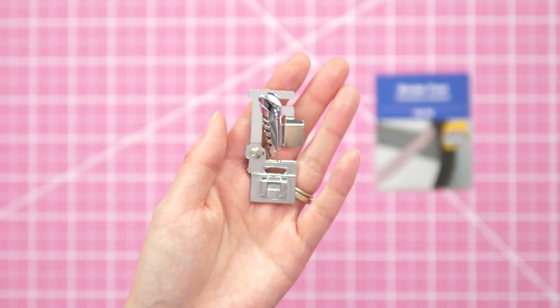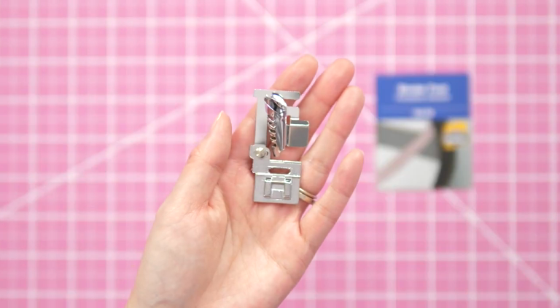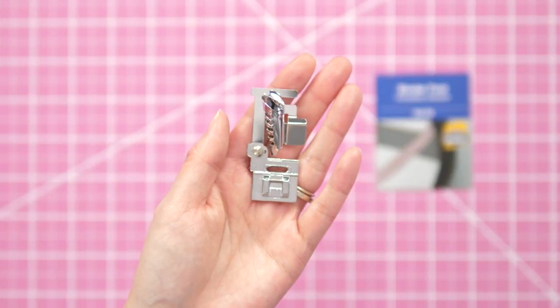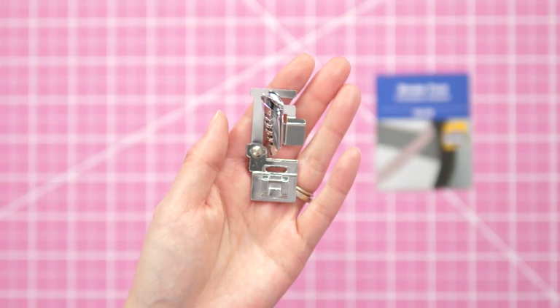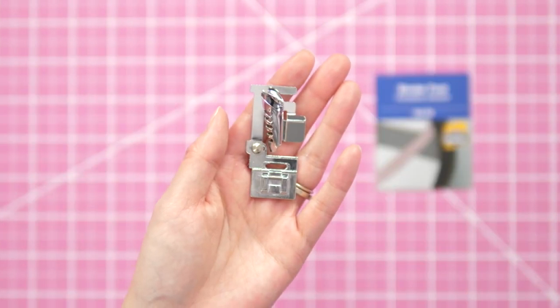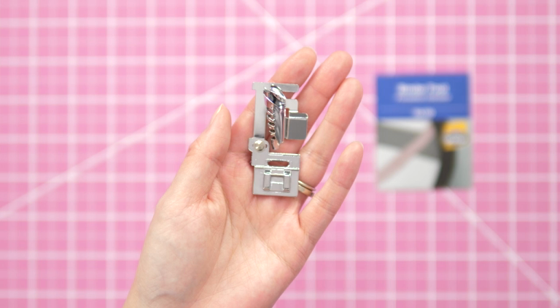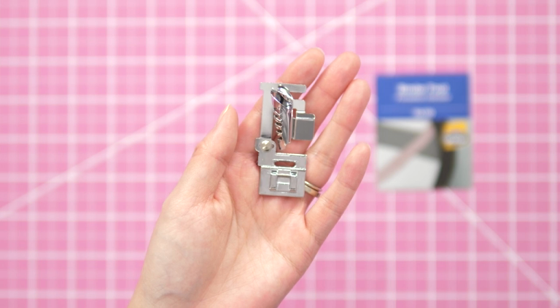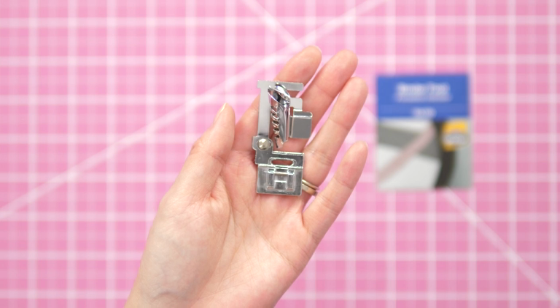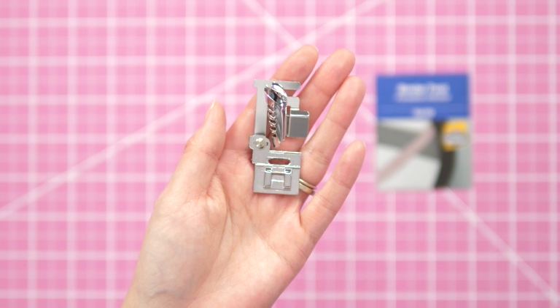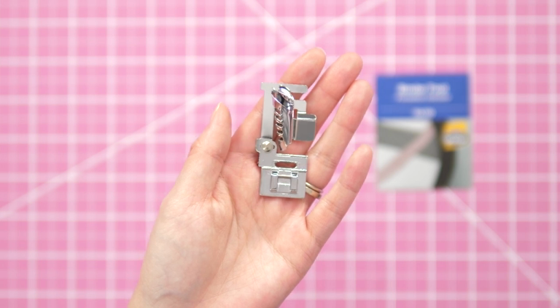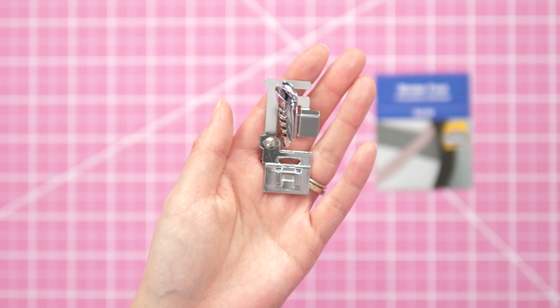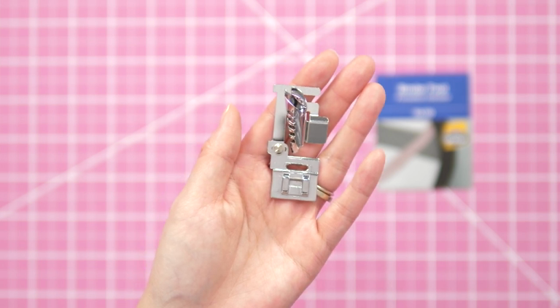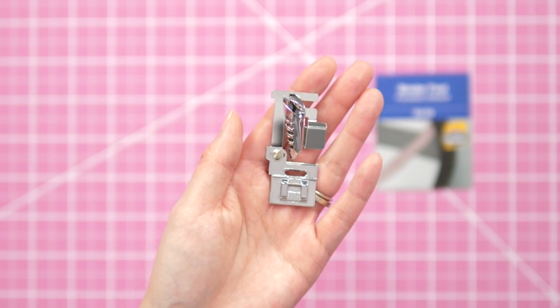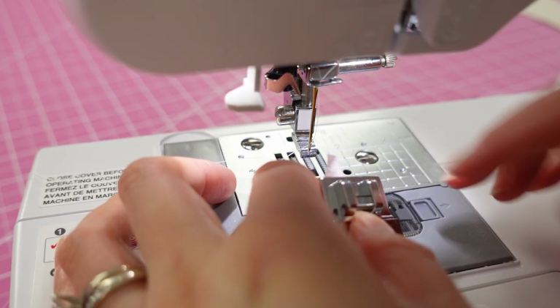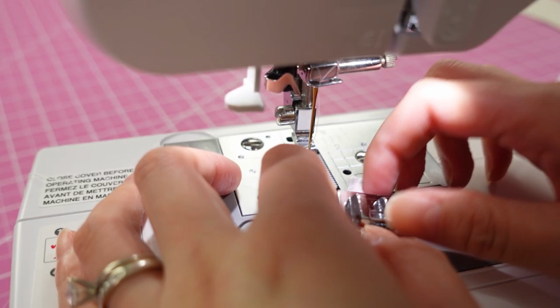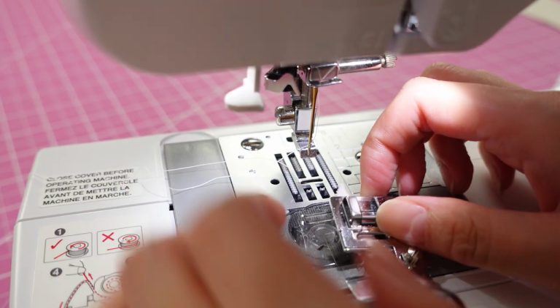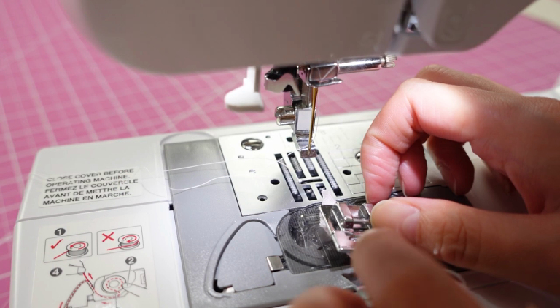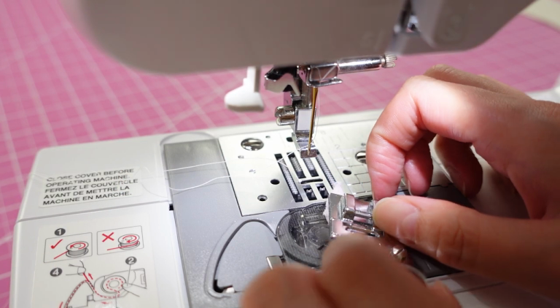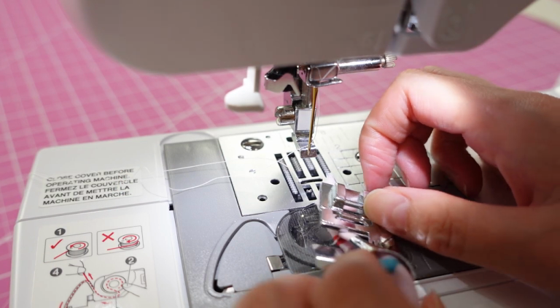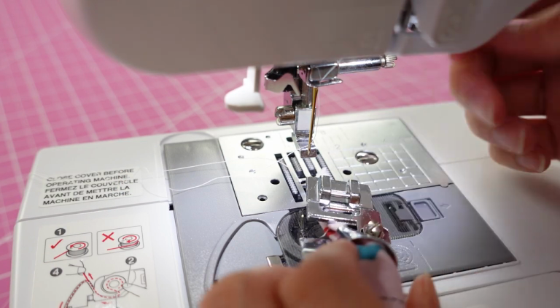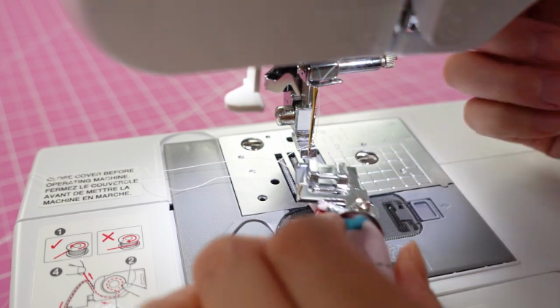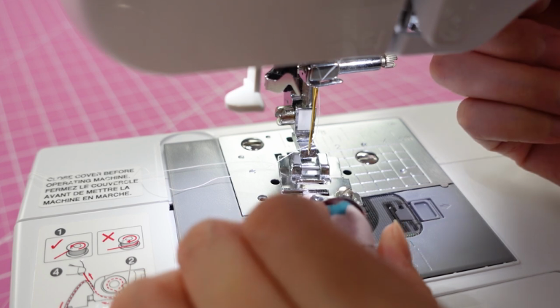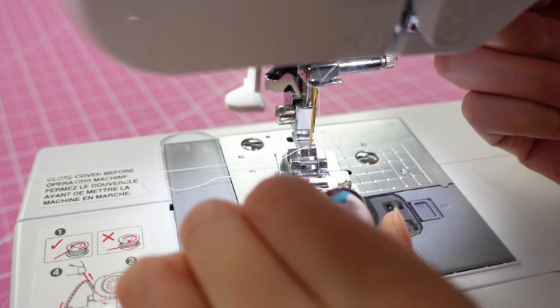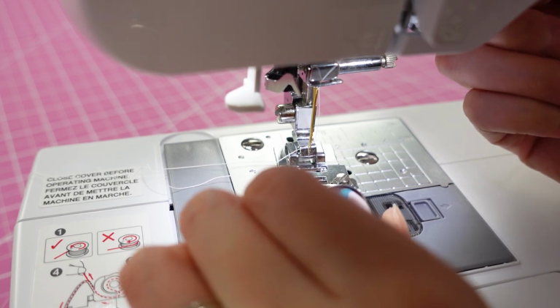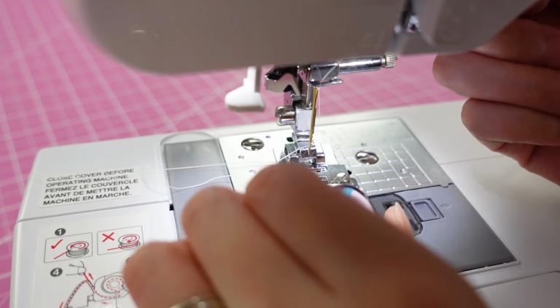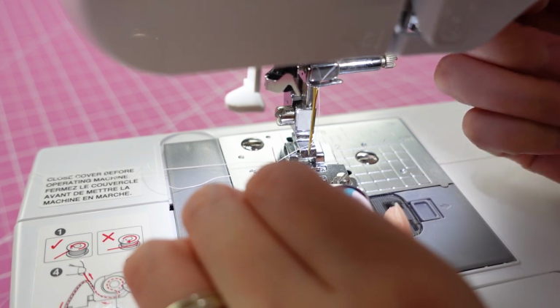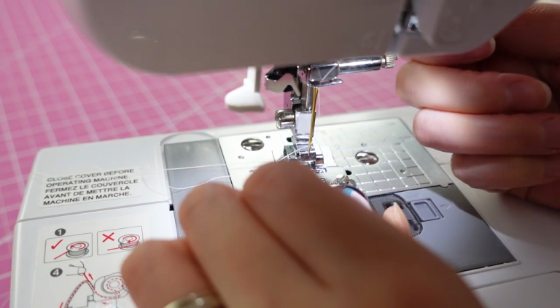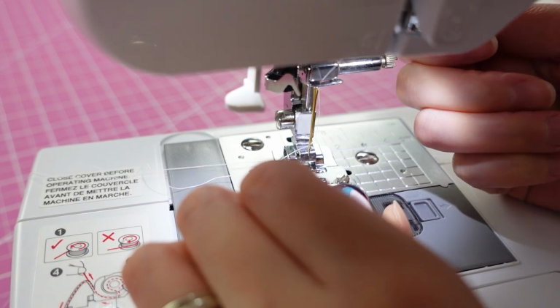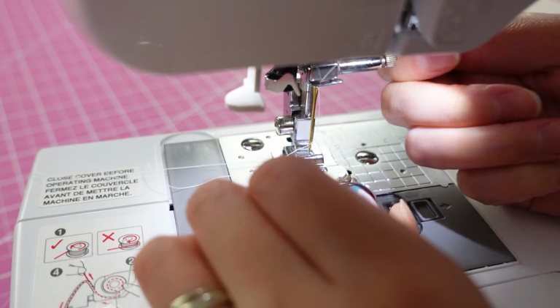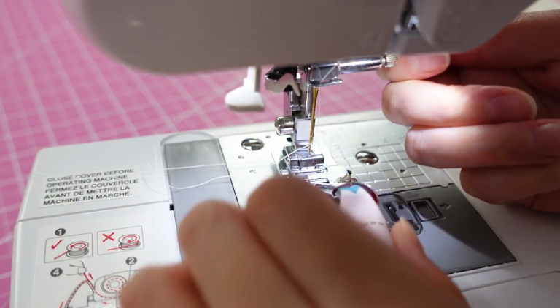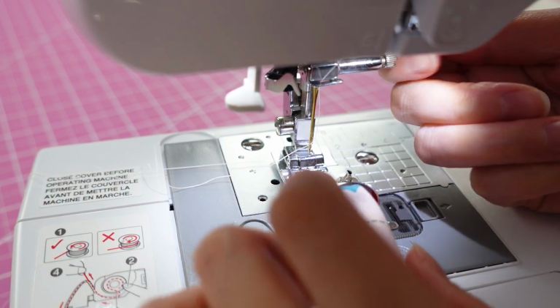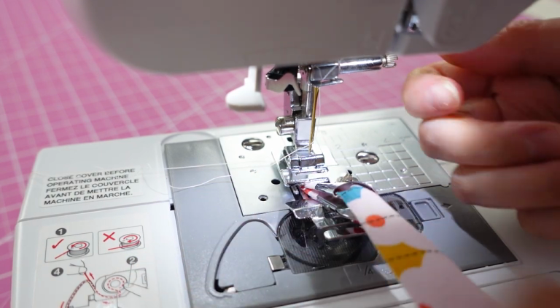This is a snap-on presser foot, so all you have to do is place it under the presser foot holder with the bar directly under the curved arm. Lower the presser foot lever and it should catch and lock into place.